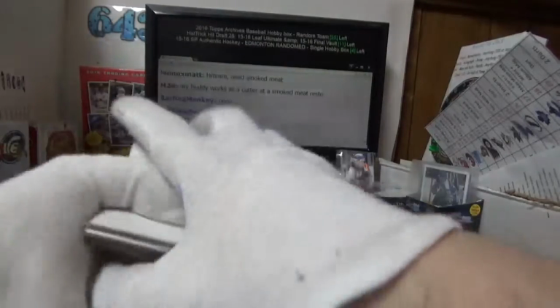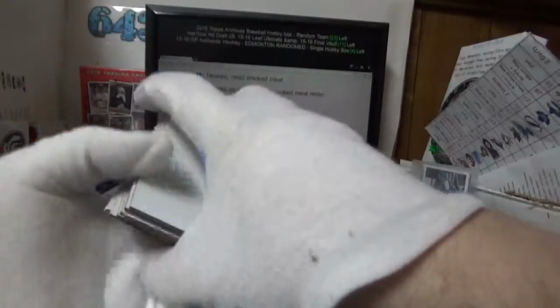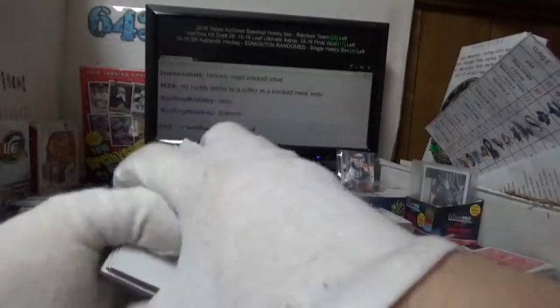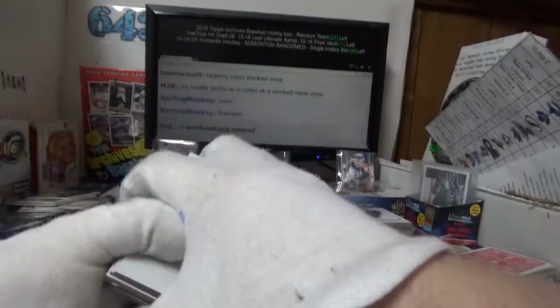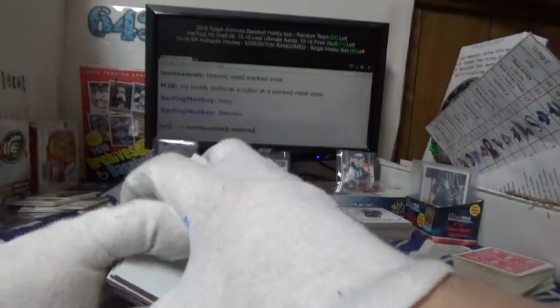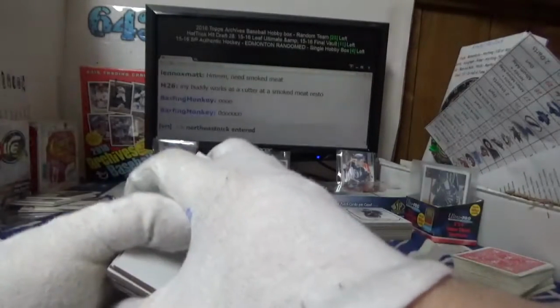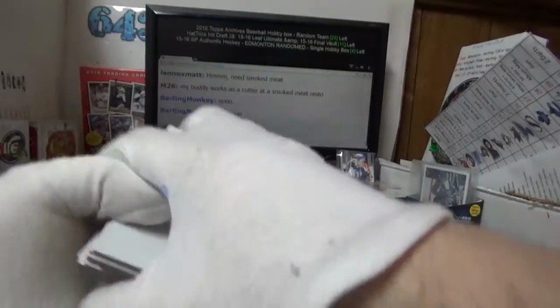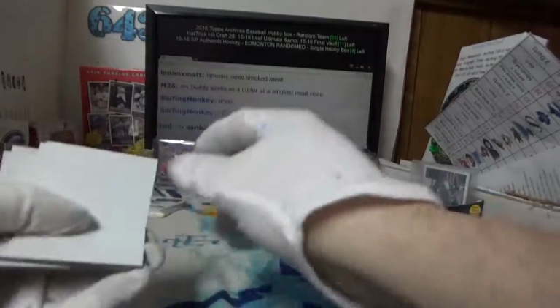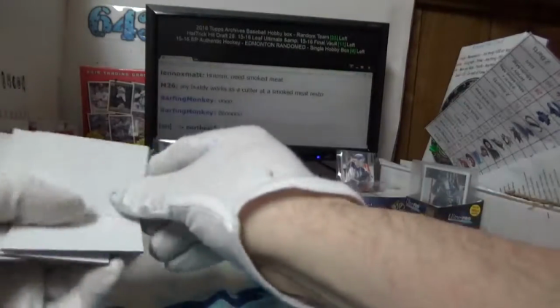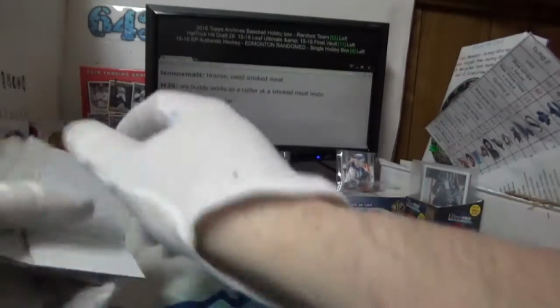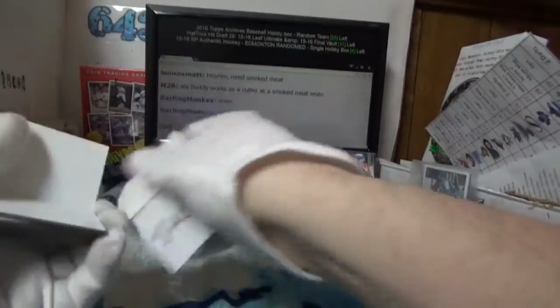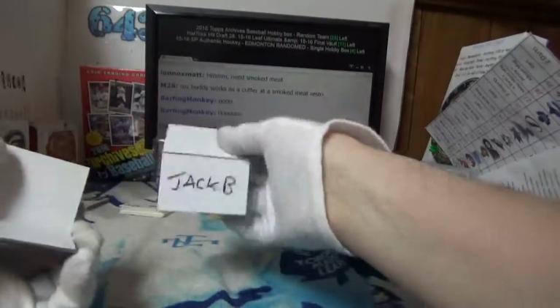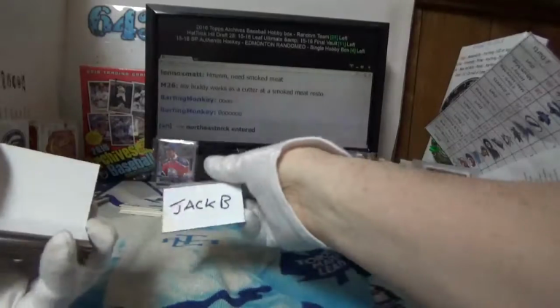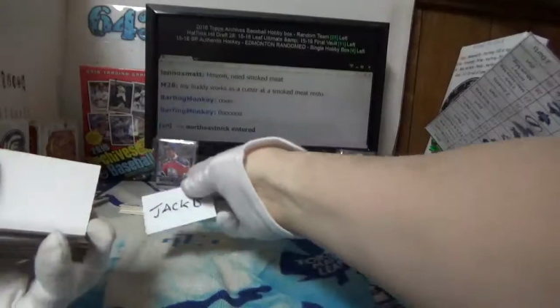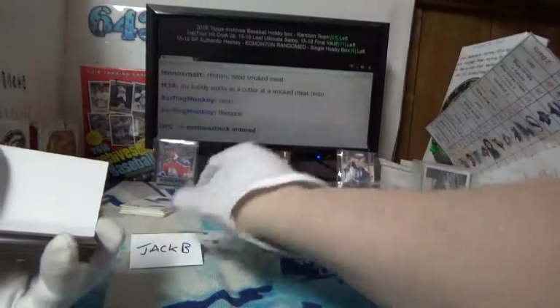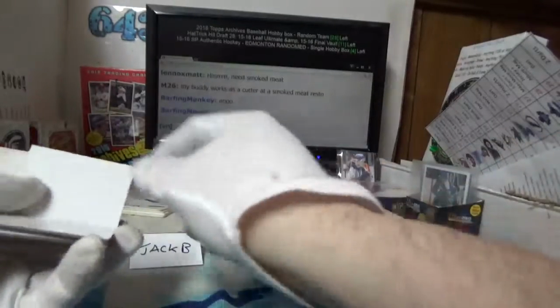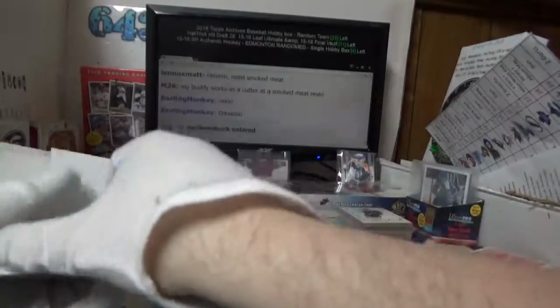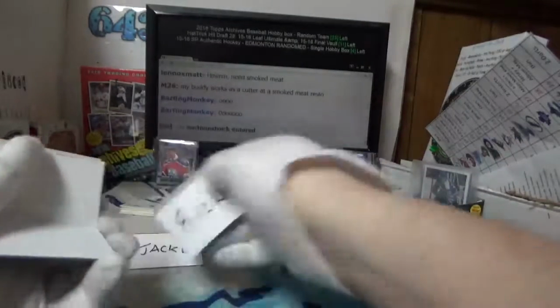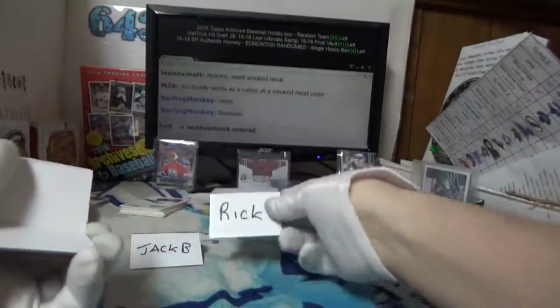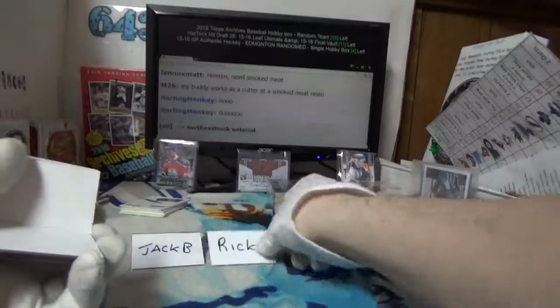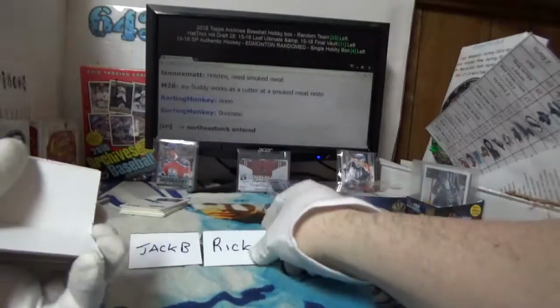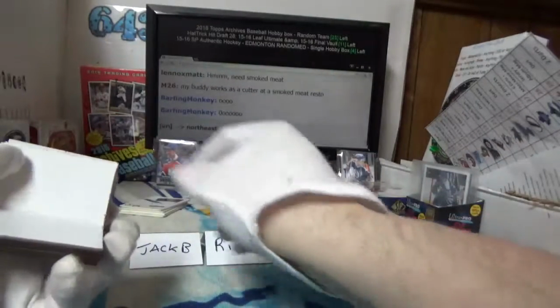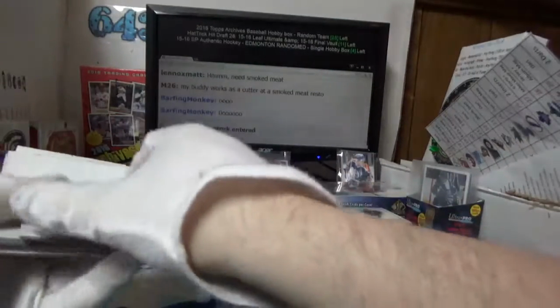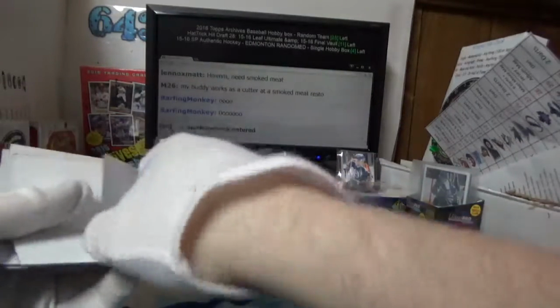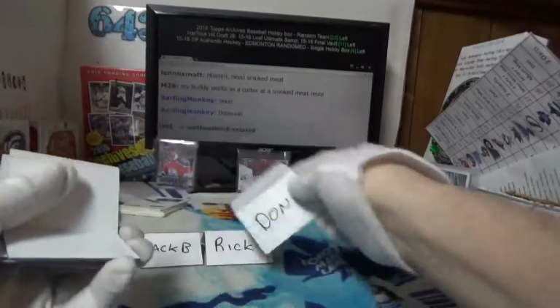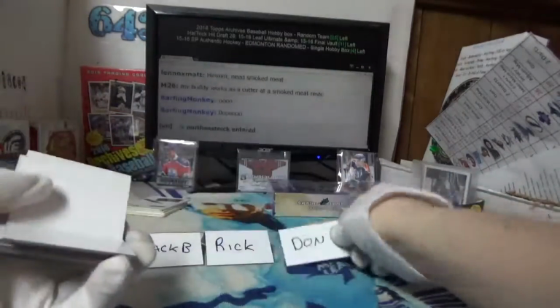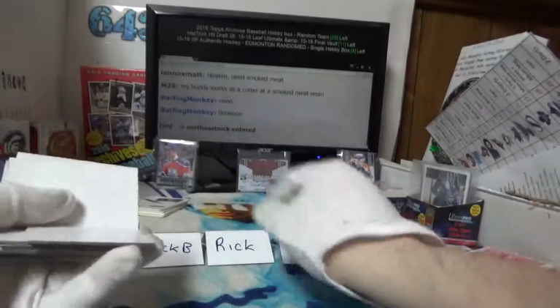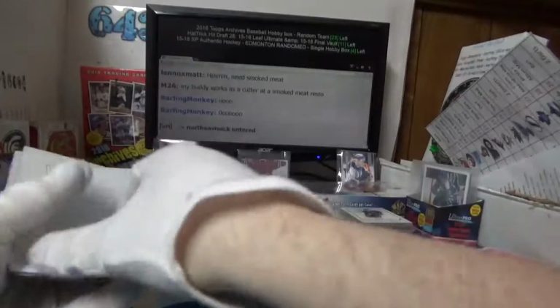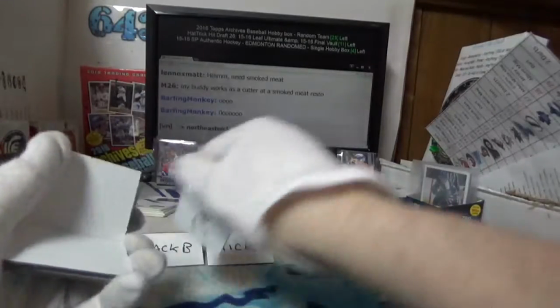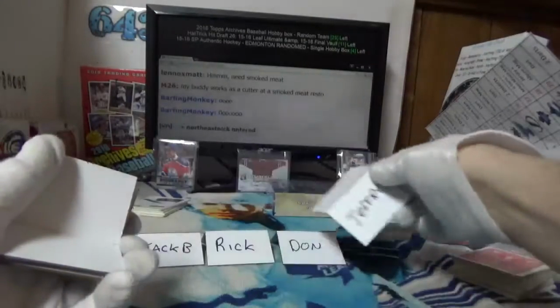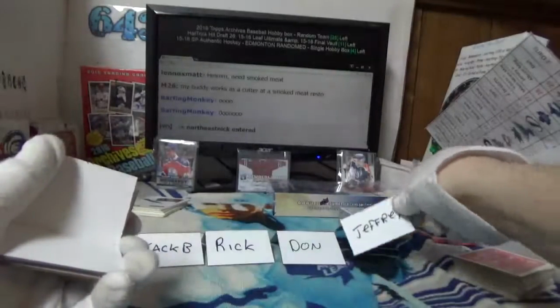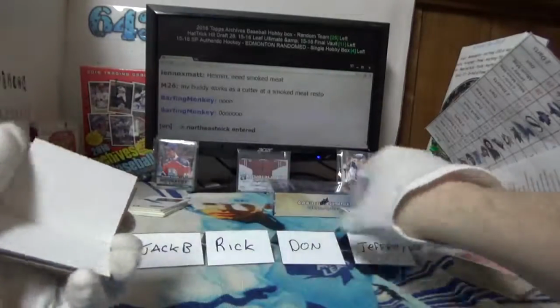Alright, four hands starting with Jack B — dealing from the bottom here, Rick — so doesn't really matter. Don and Jeffrey.